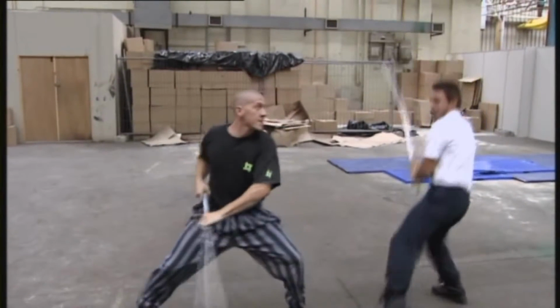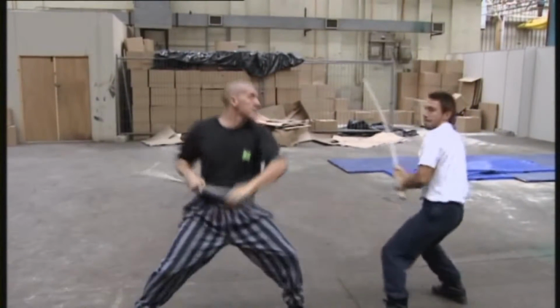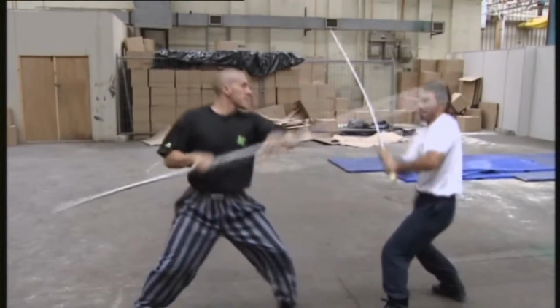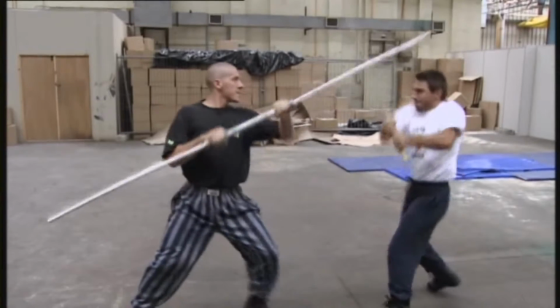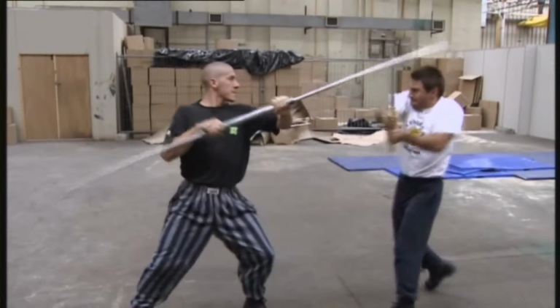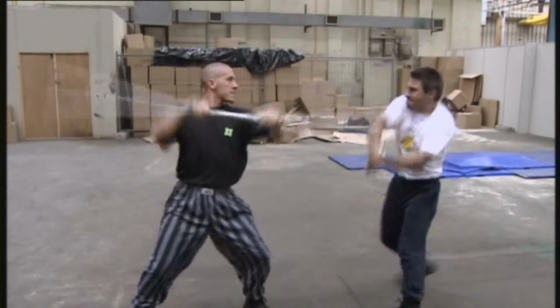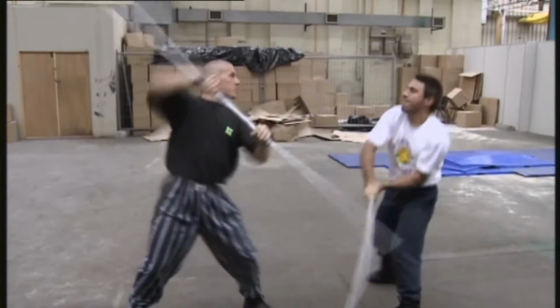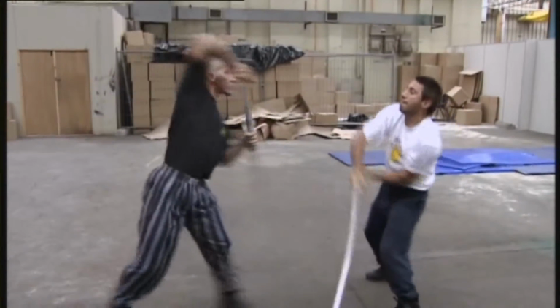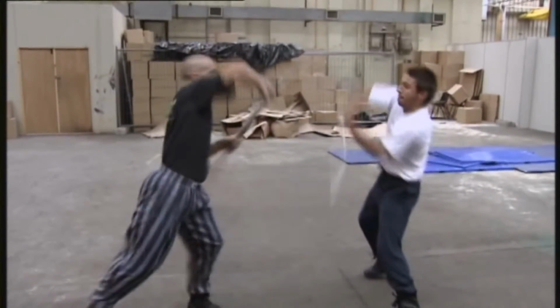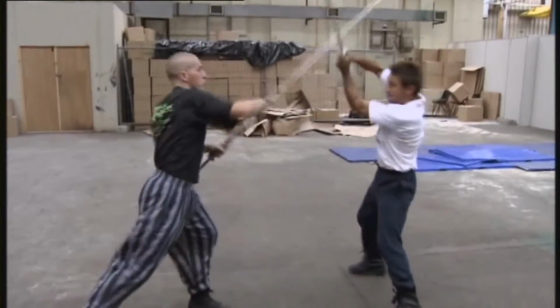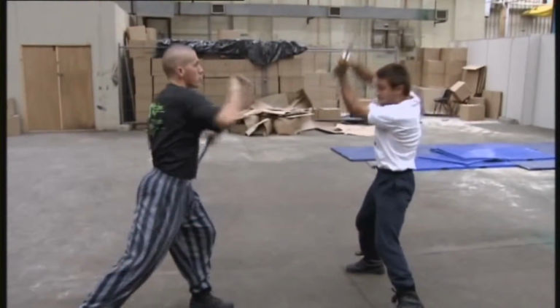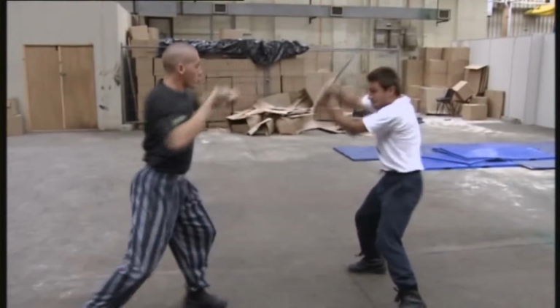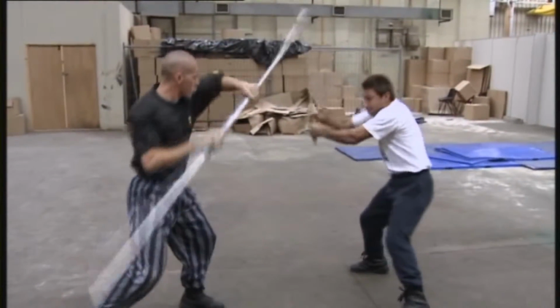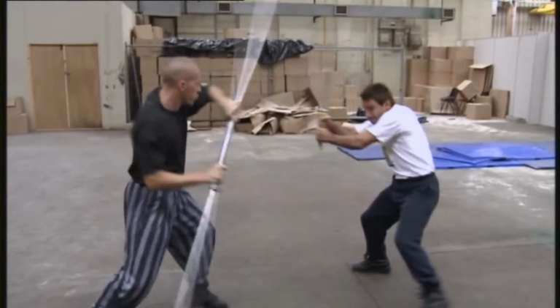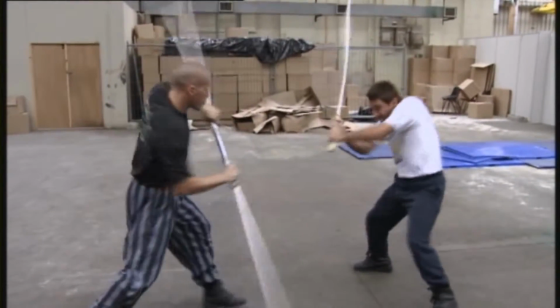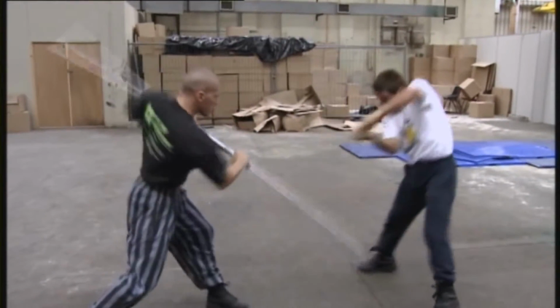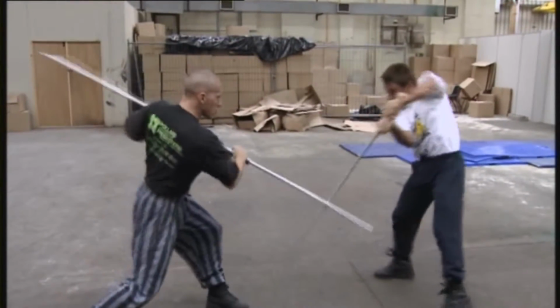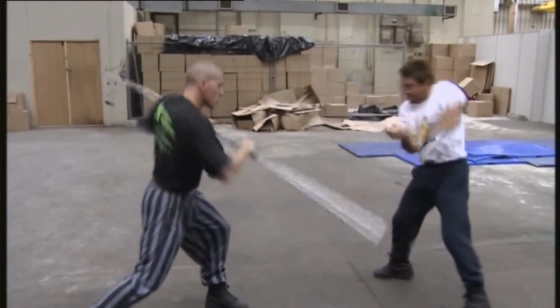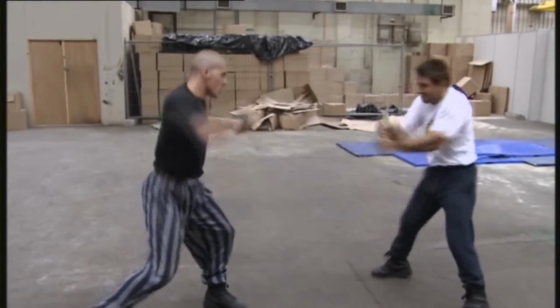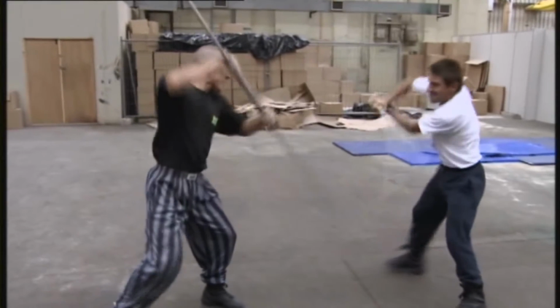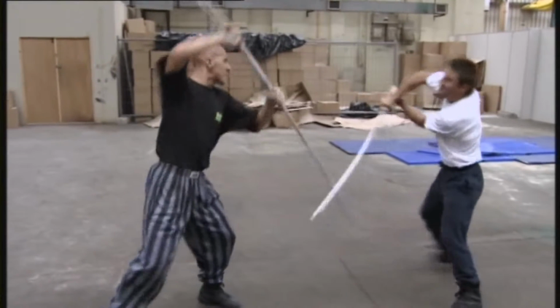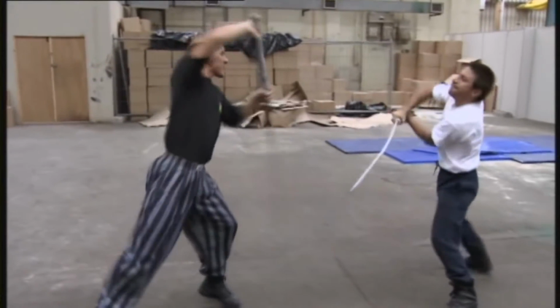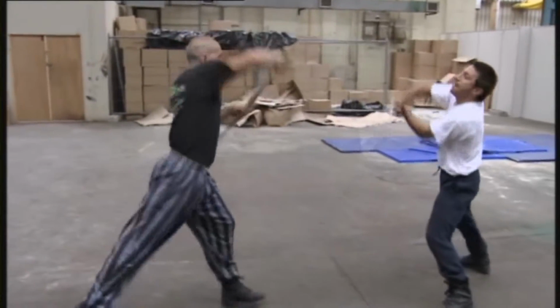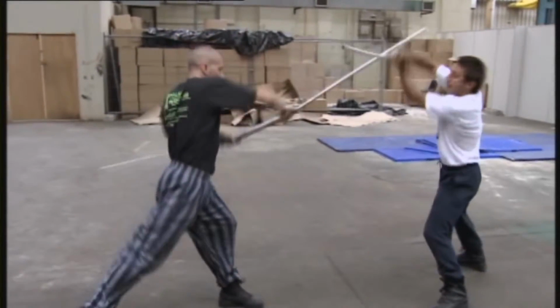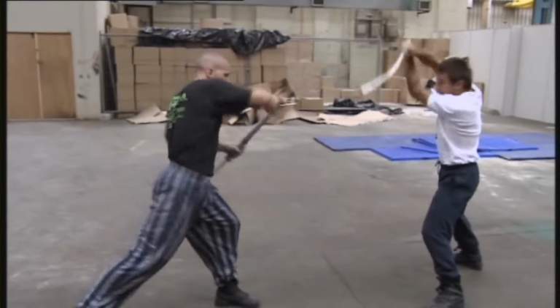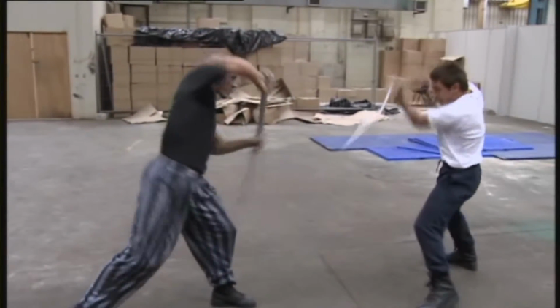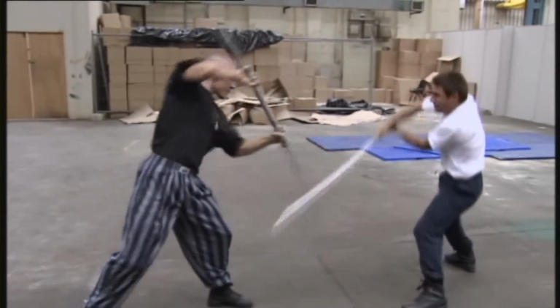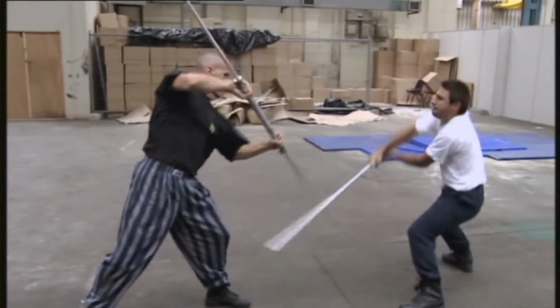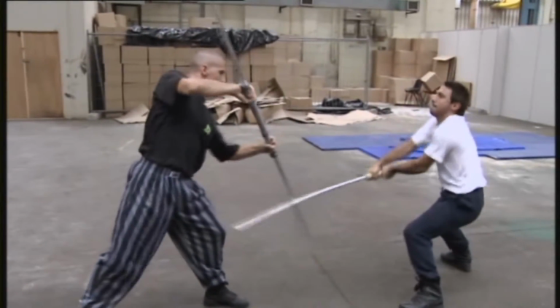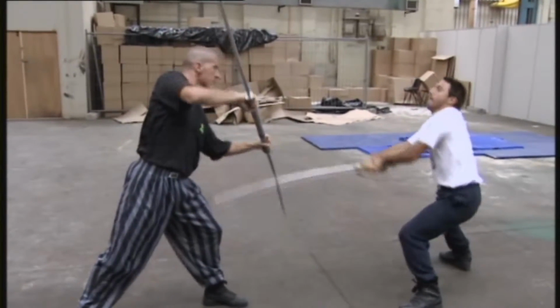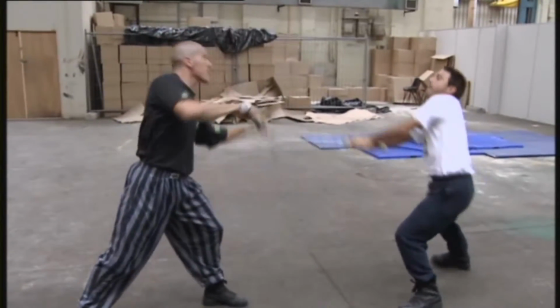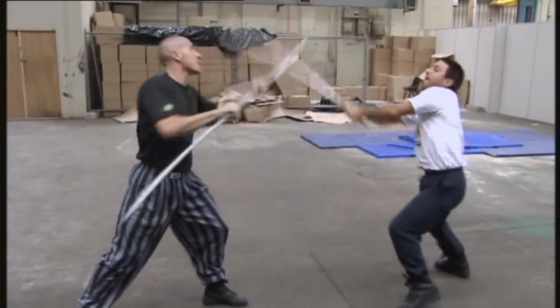But if you slowed them down and freeze-framed them, they can only parry there or they can only attack there. The moves are so natural, so correct — it's the only place they can be.